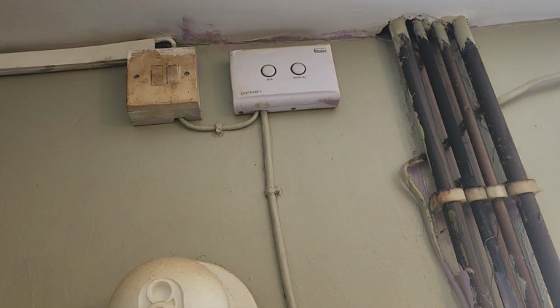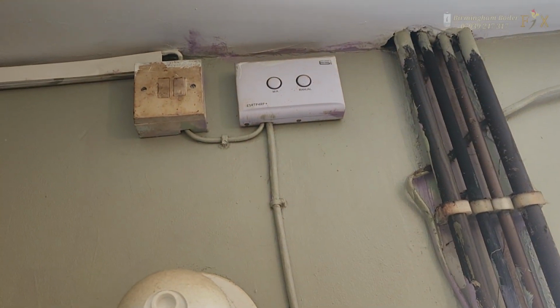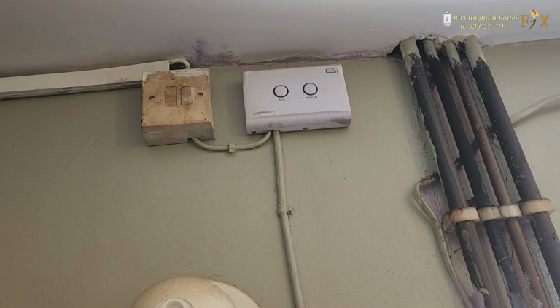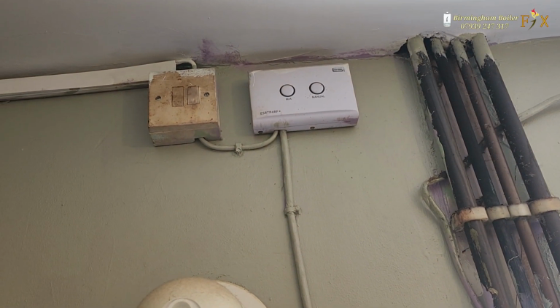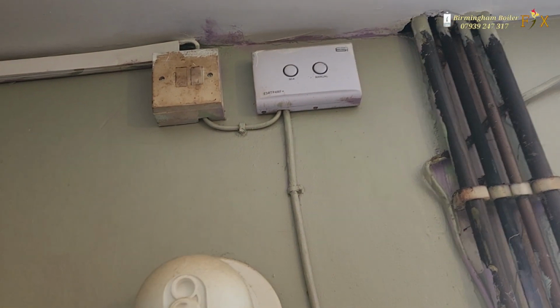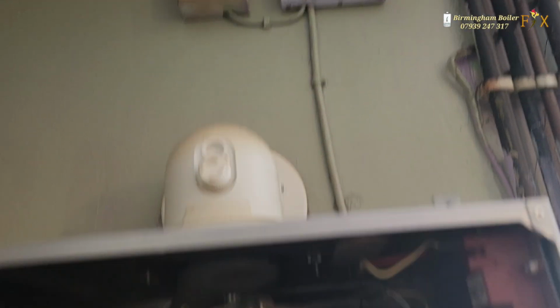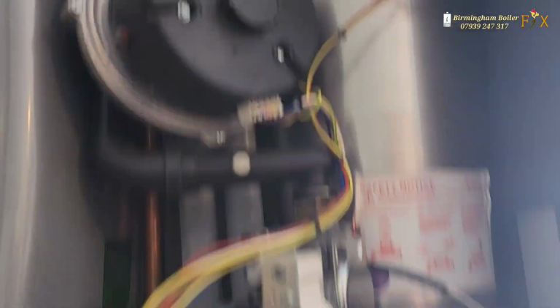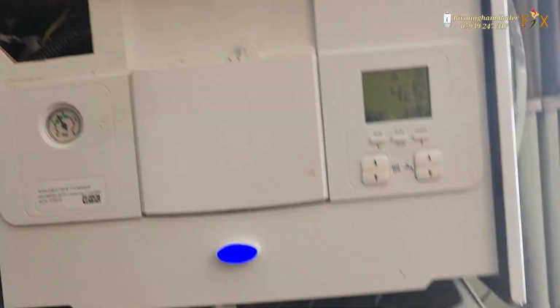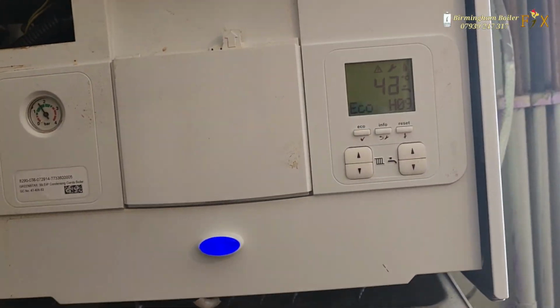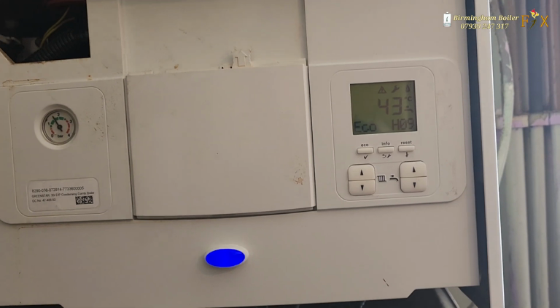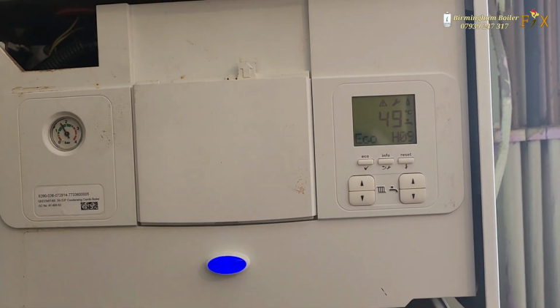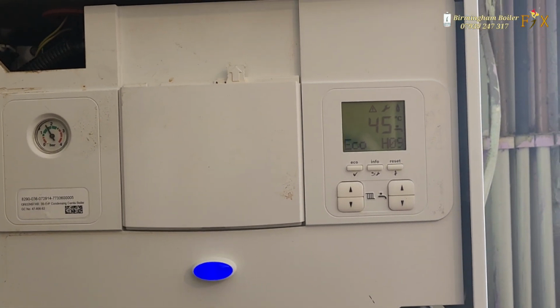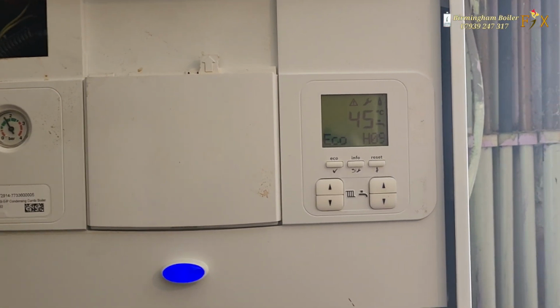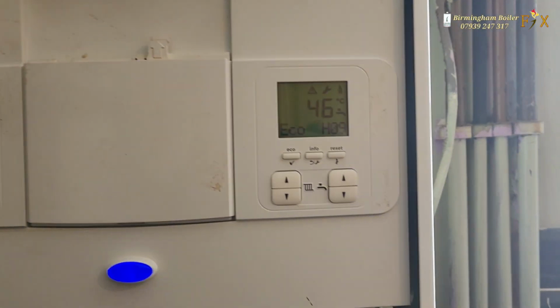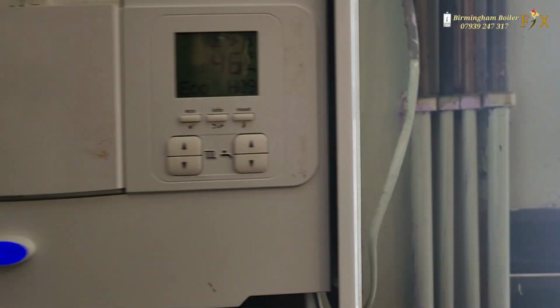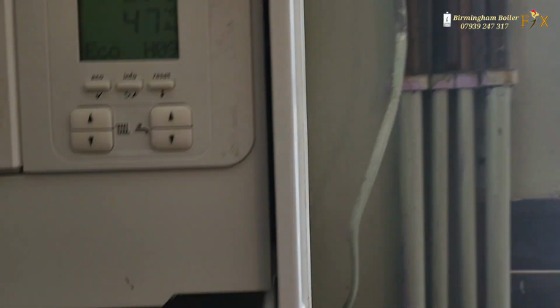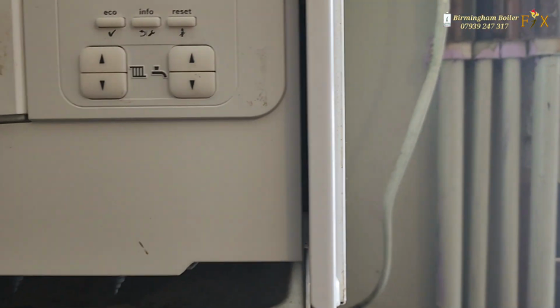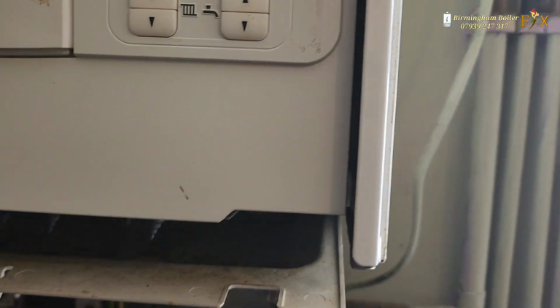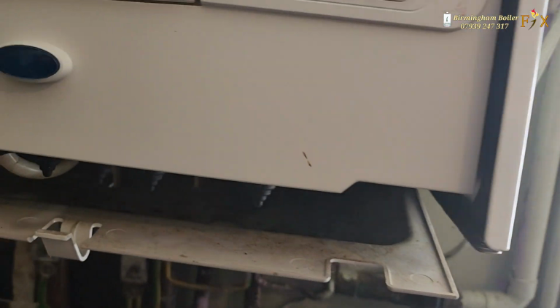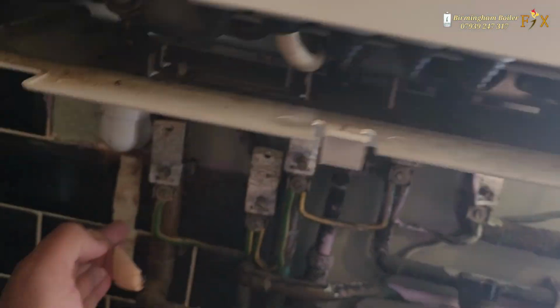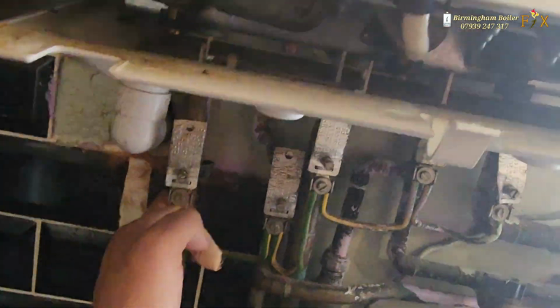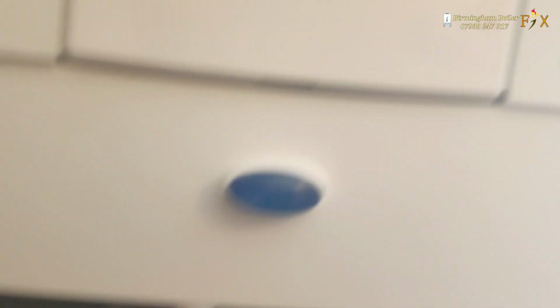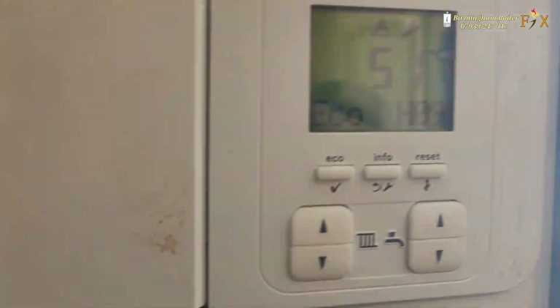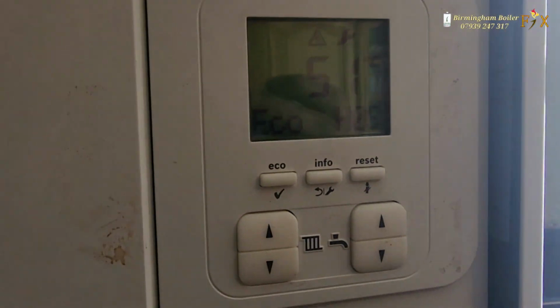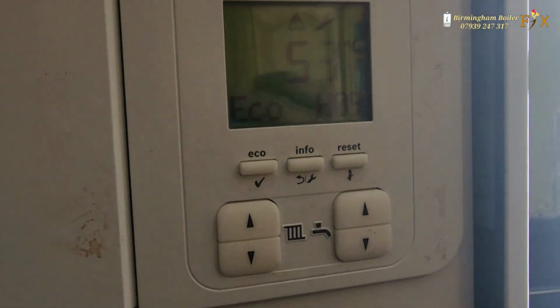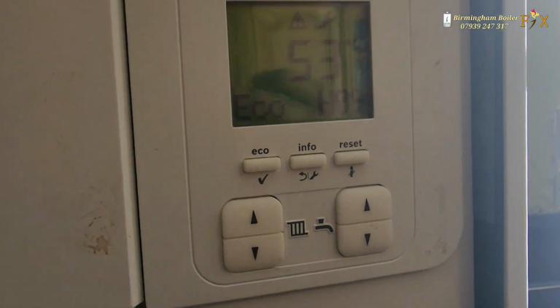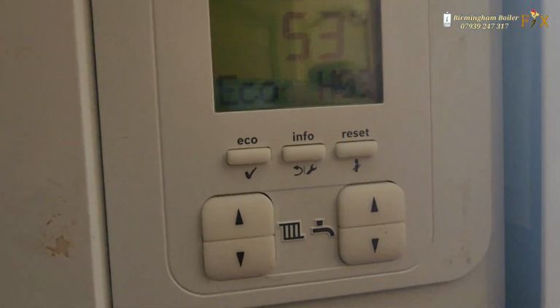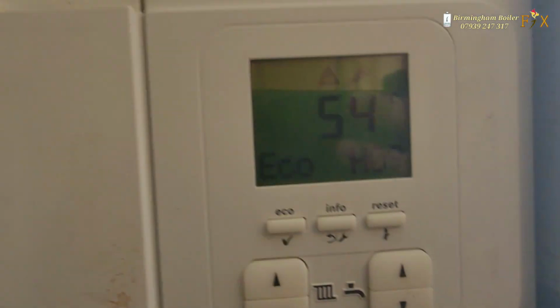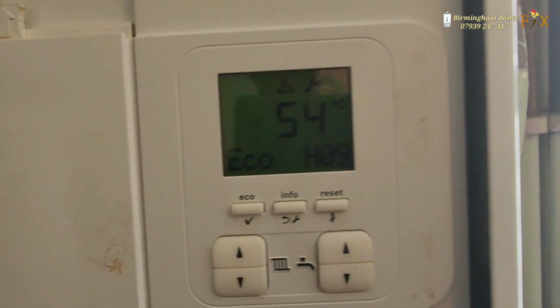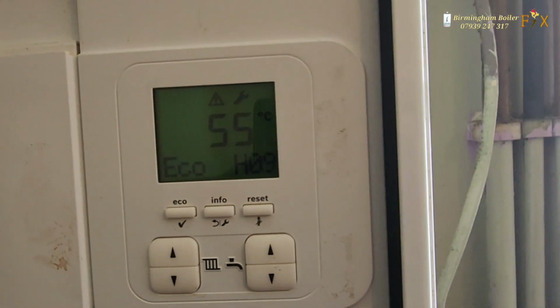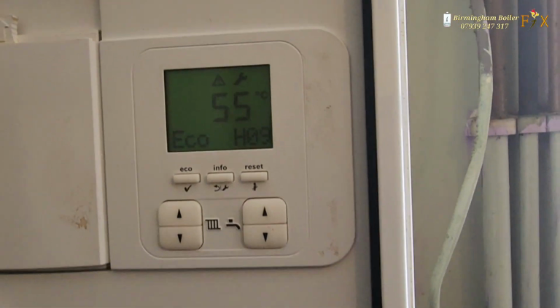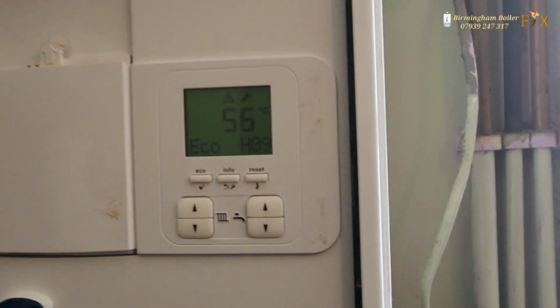Right, let's switch it on and see what's happening. I've got the tap open — the temperature is going up and the burner is ignited, but the pipes are cold and the tap water is cold as well. If you have any suggestions, let me know in the comment box.